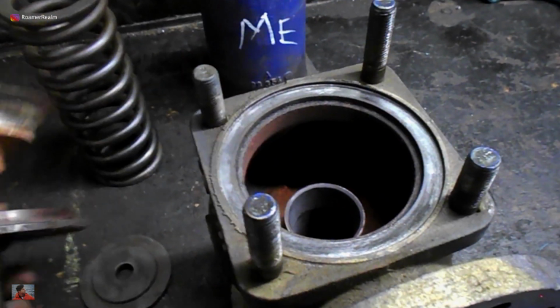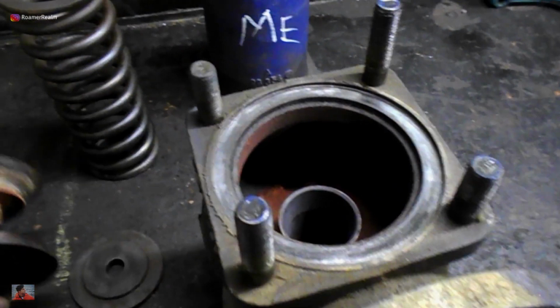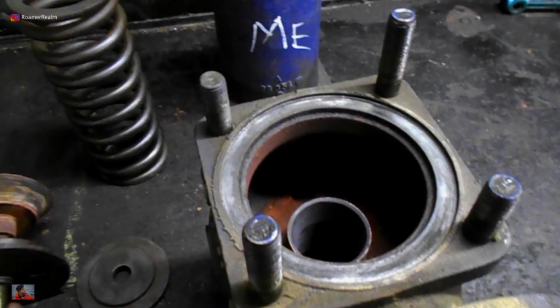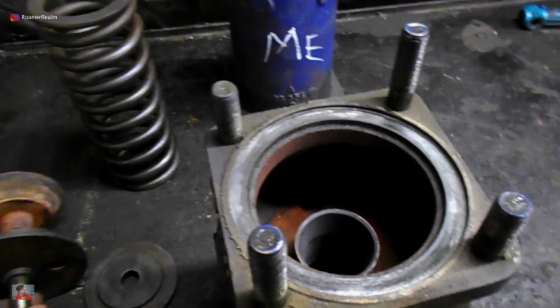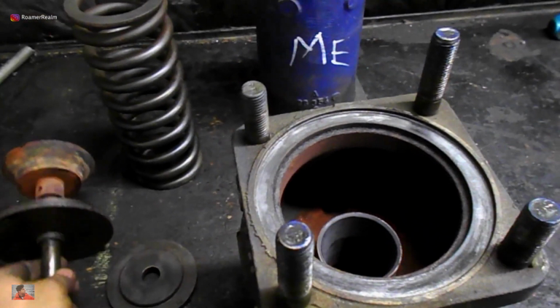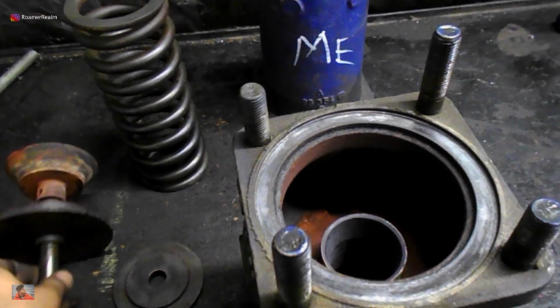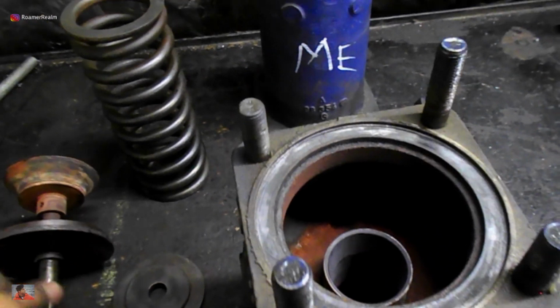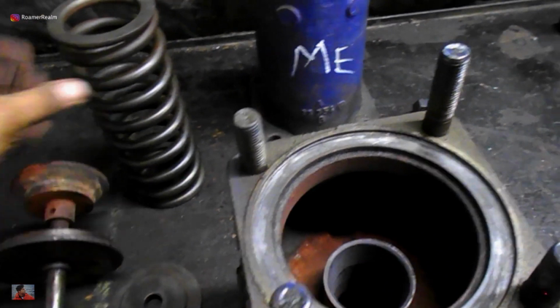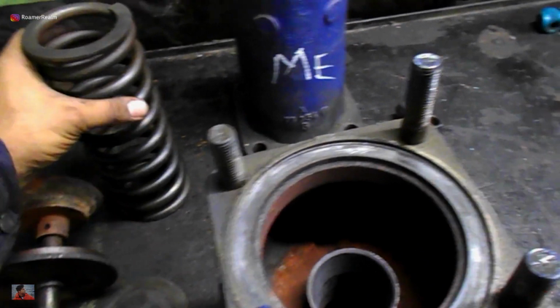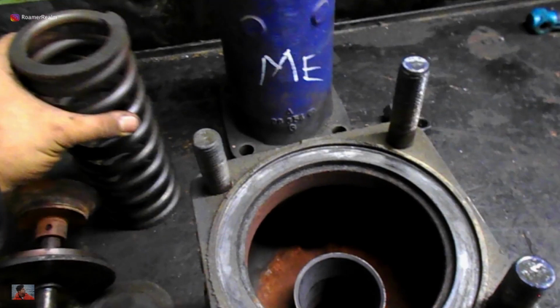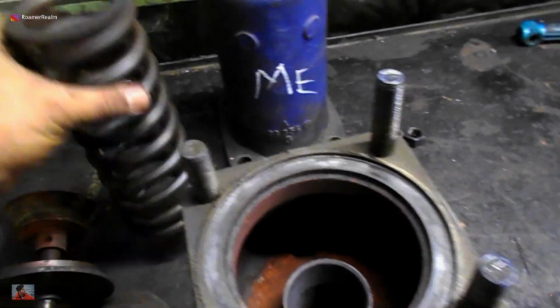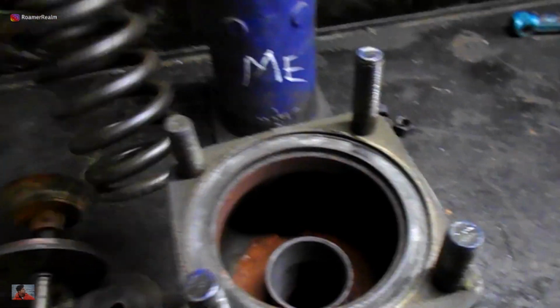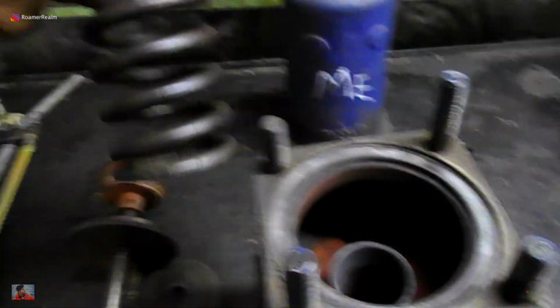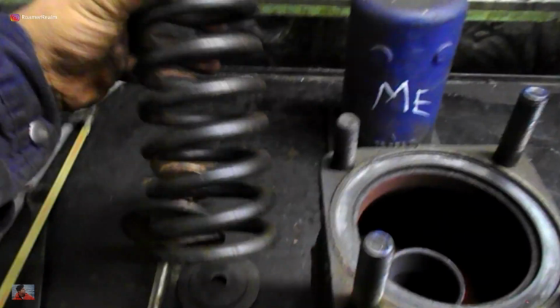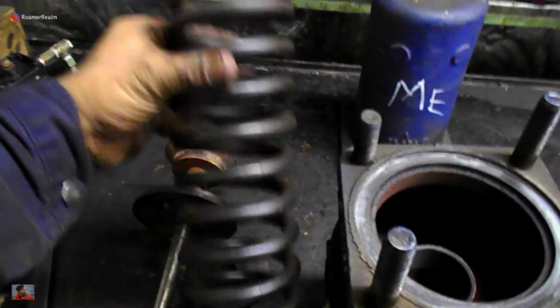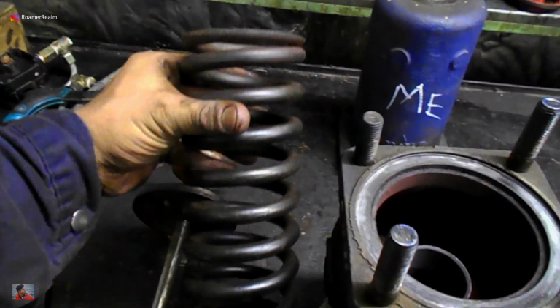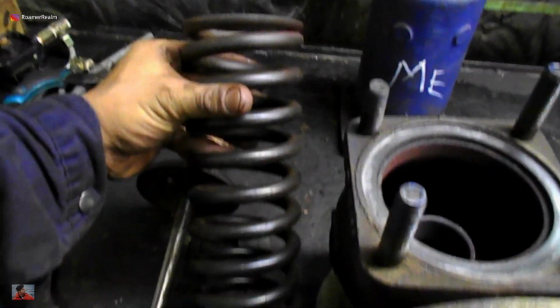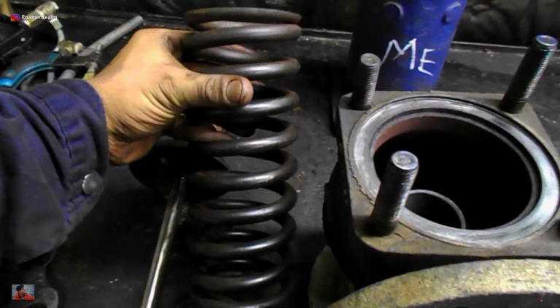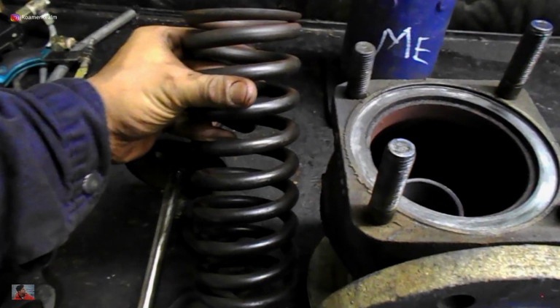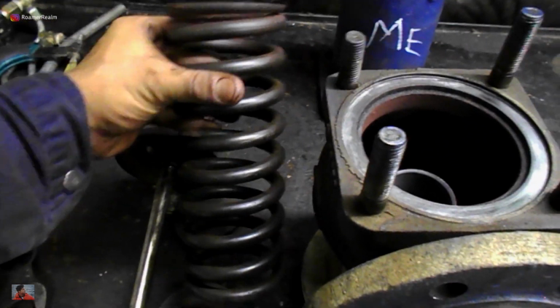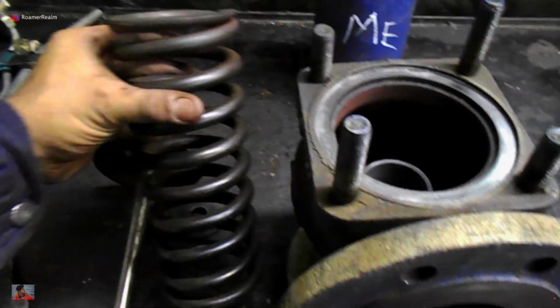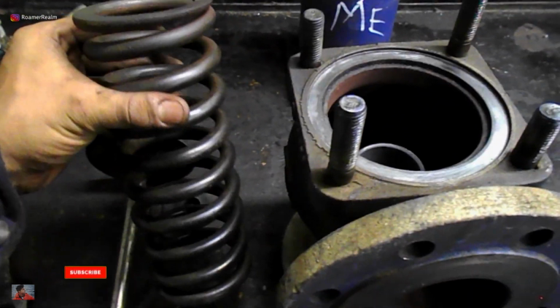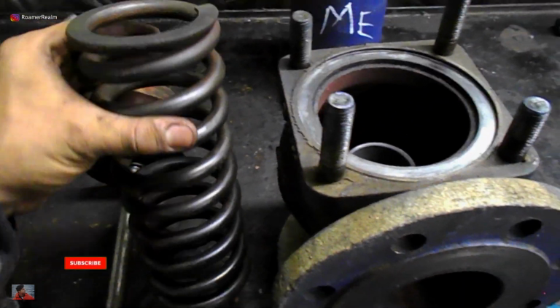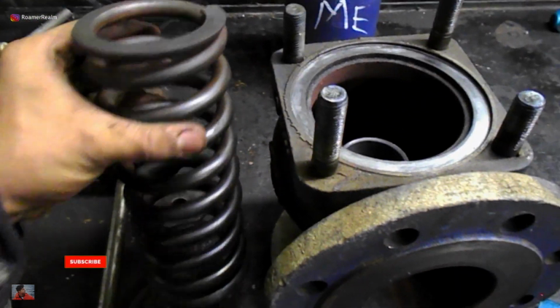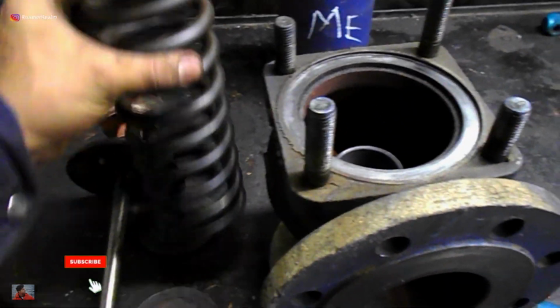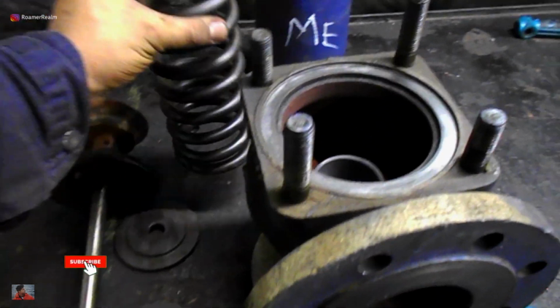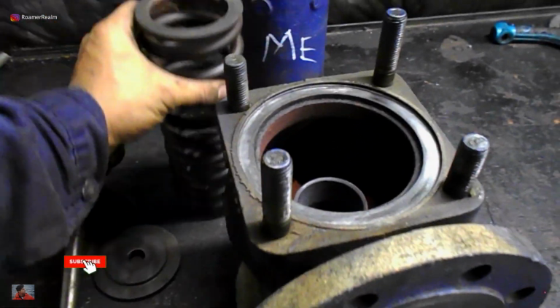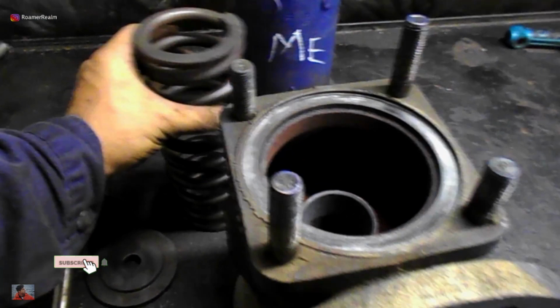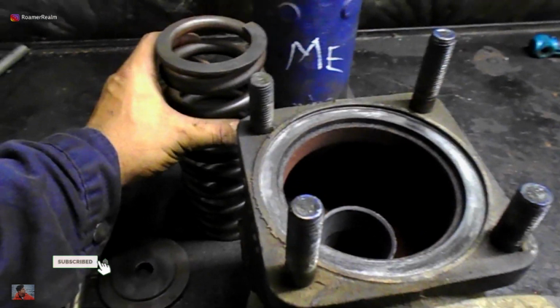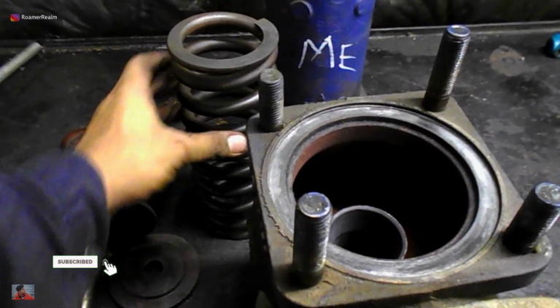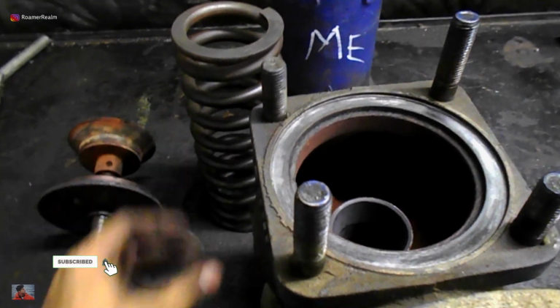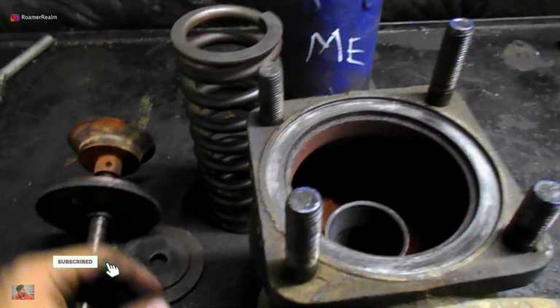Since the spring is in compression all the time, it has a natural tendency to lose the spring effect. Carrying out a visual inspection for cracks followed by a ring test should be enough.